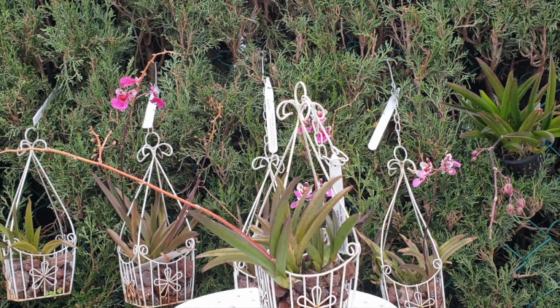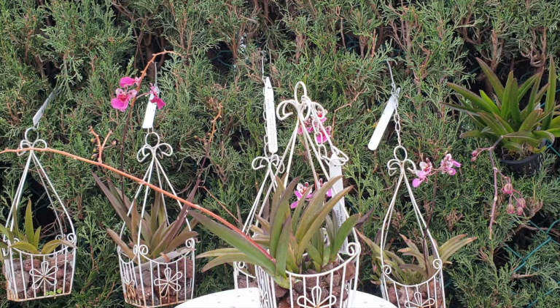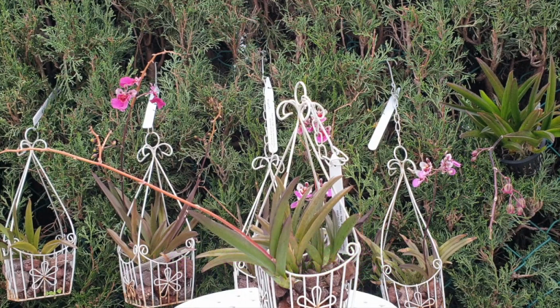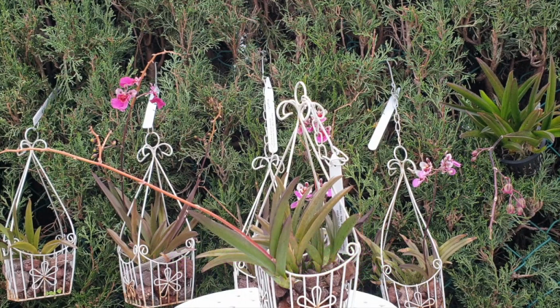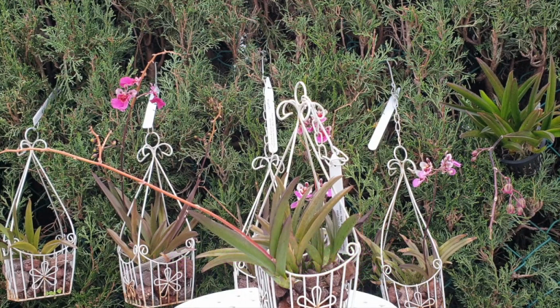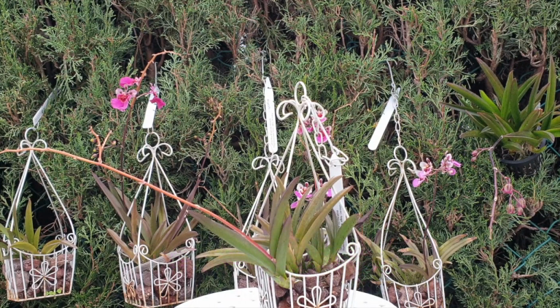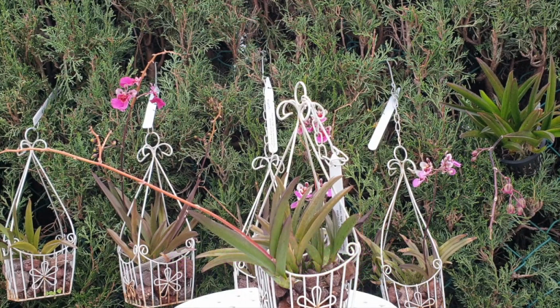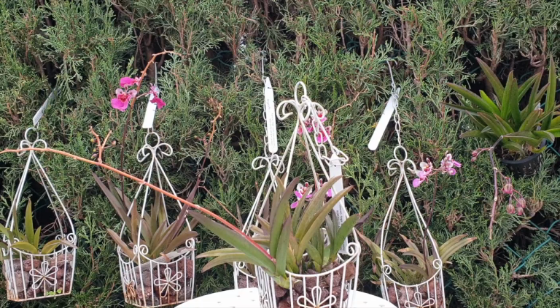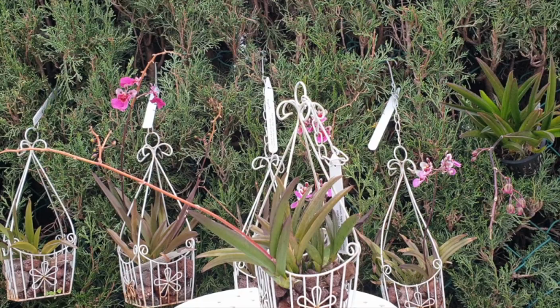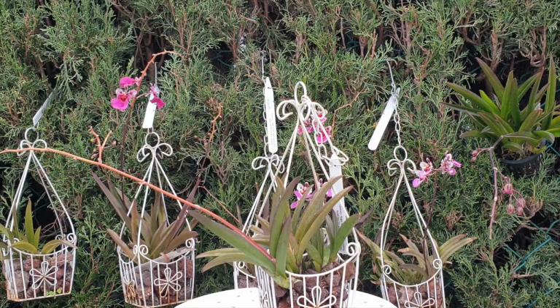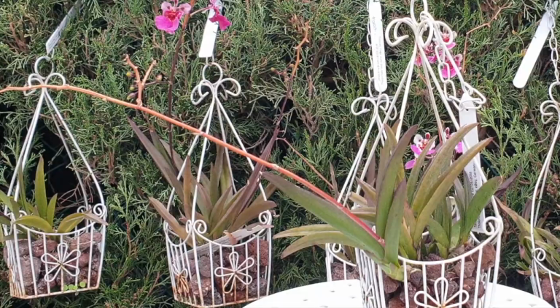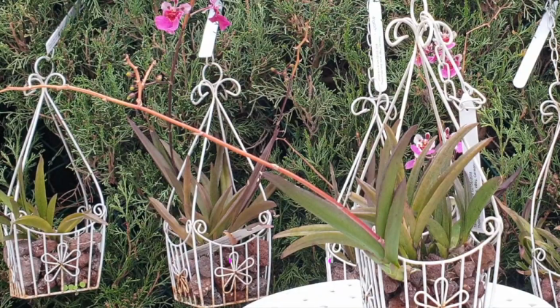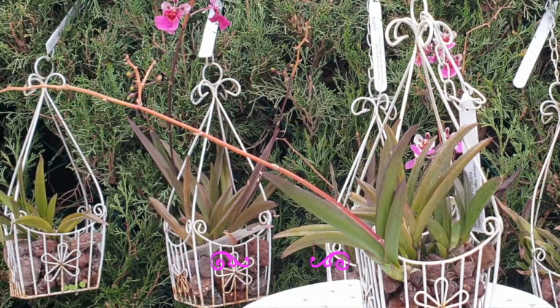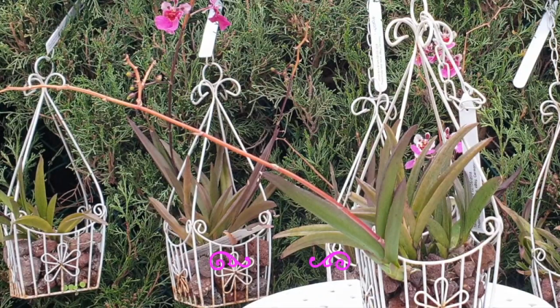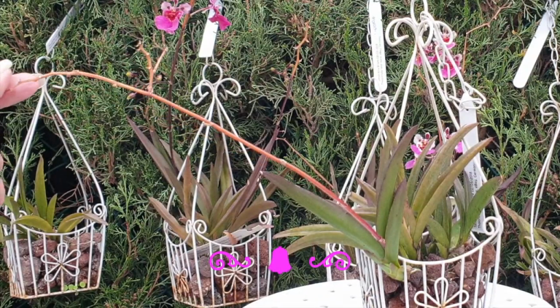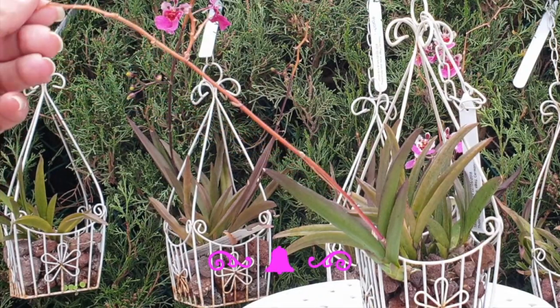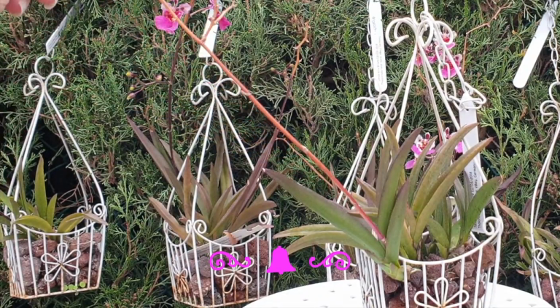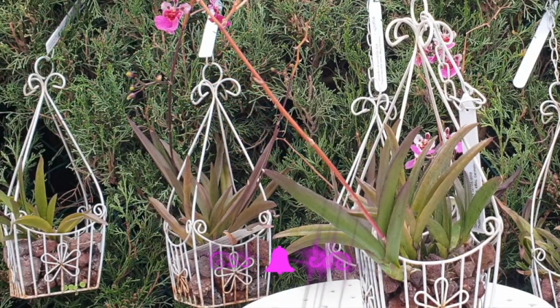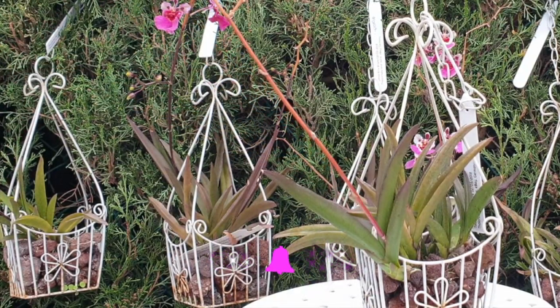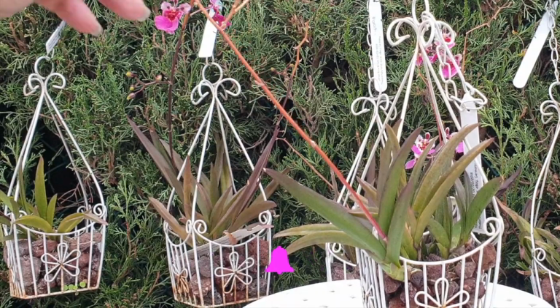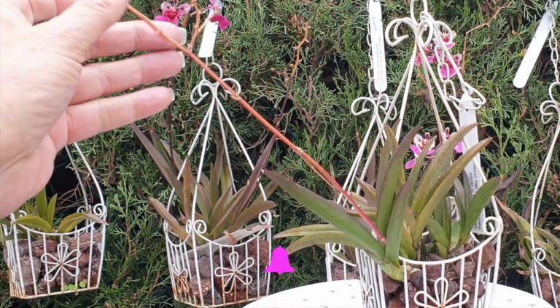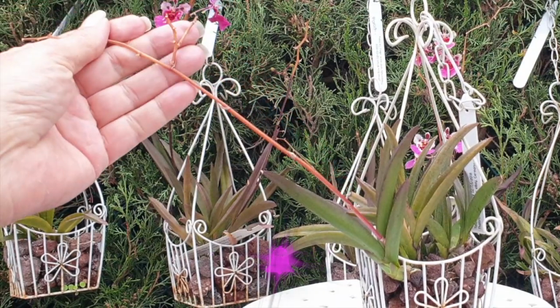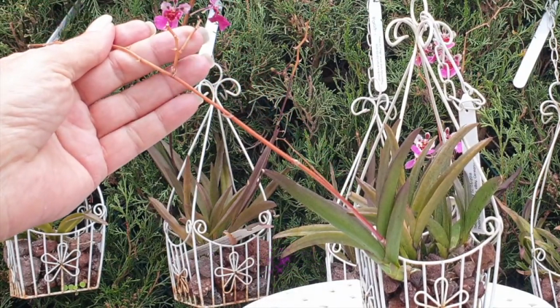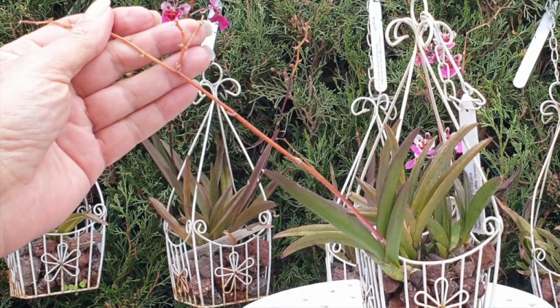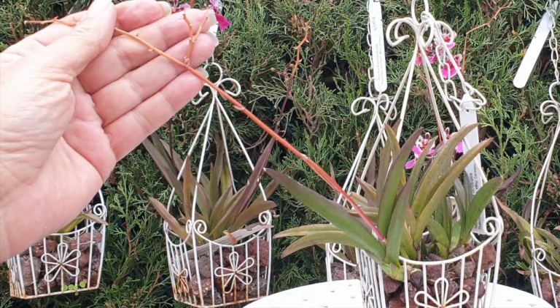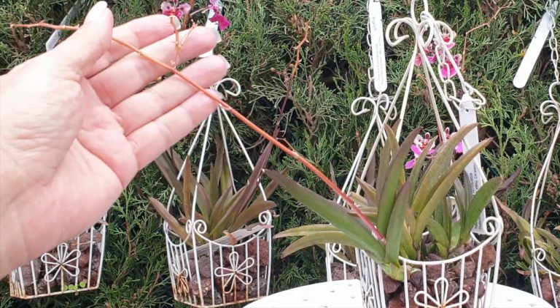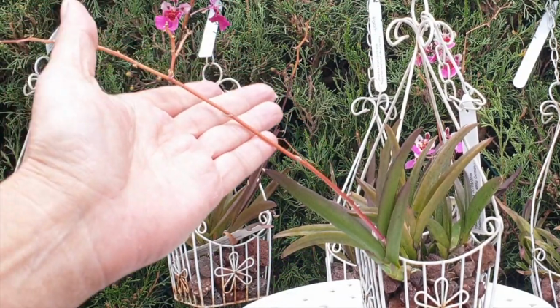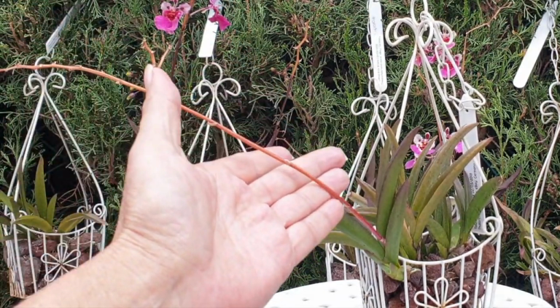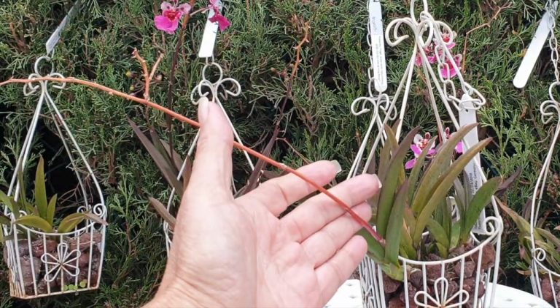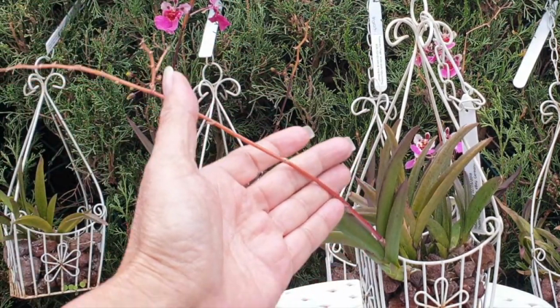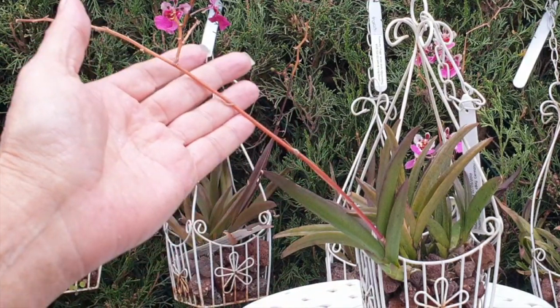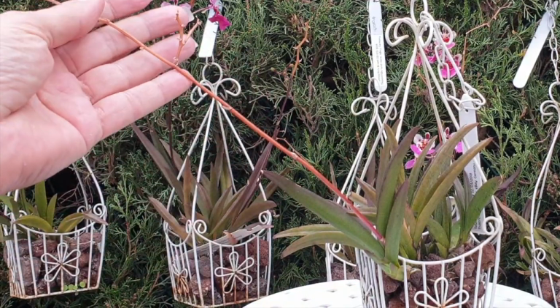I want to show you some examples — now is a good time and now is not a good time. Here we can clearly see a Telumnia spike that had branched several times and is completely desiccated.